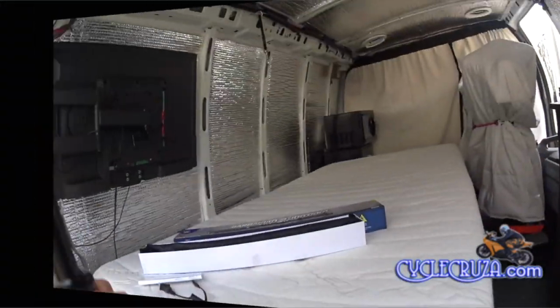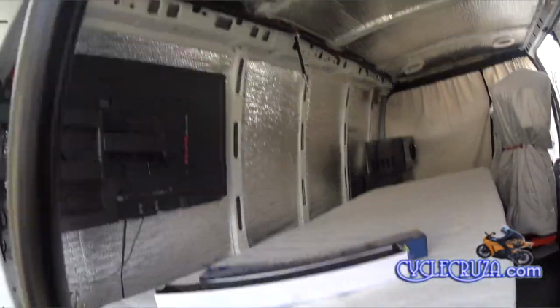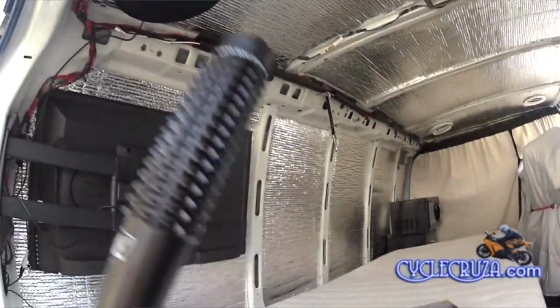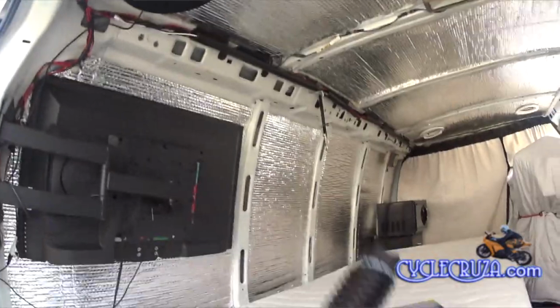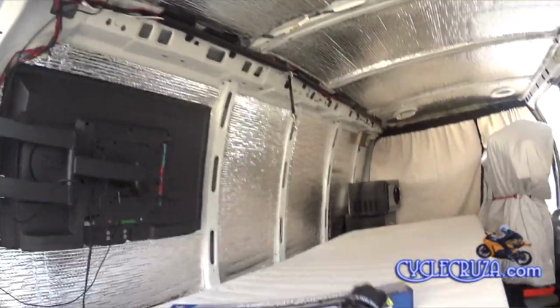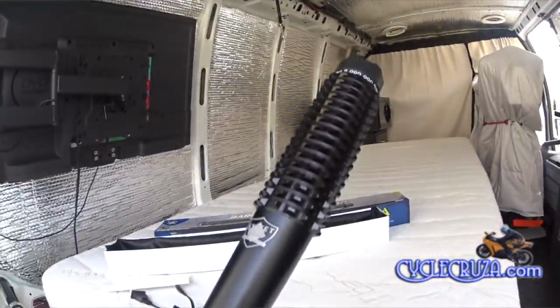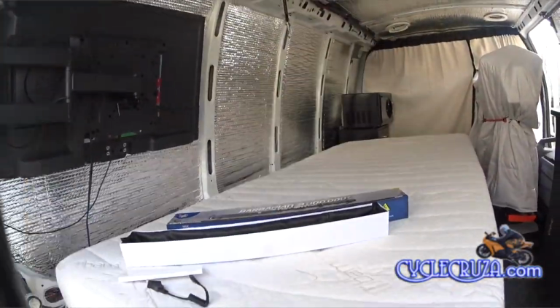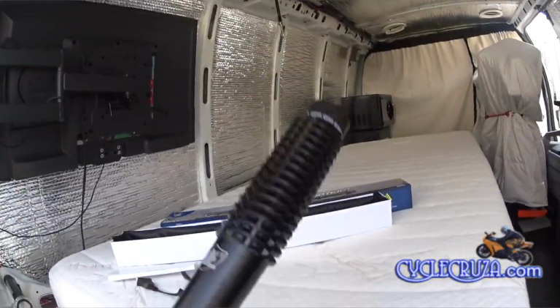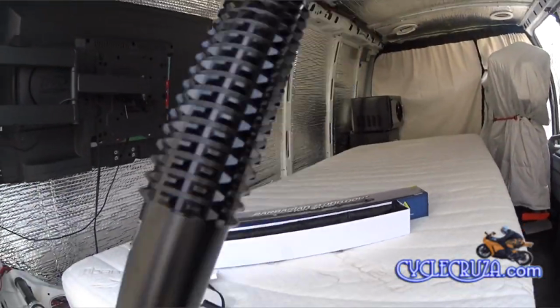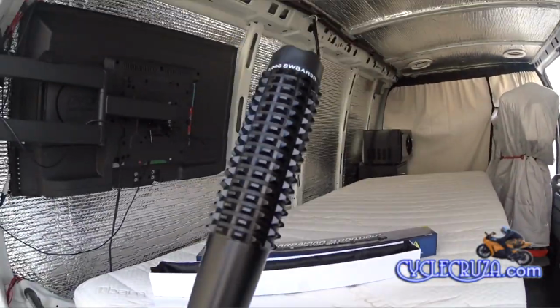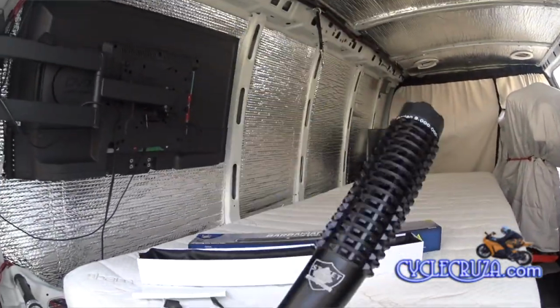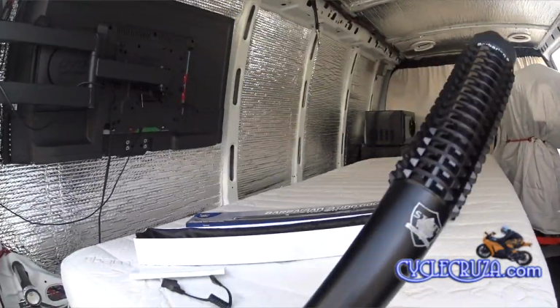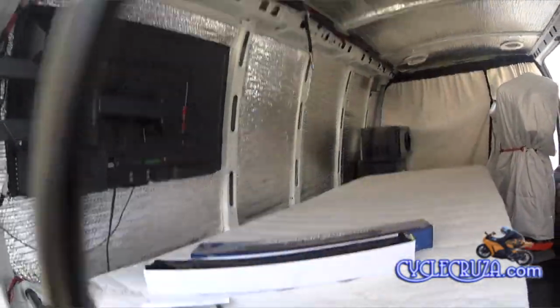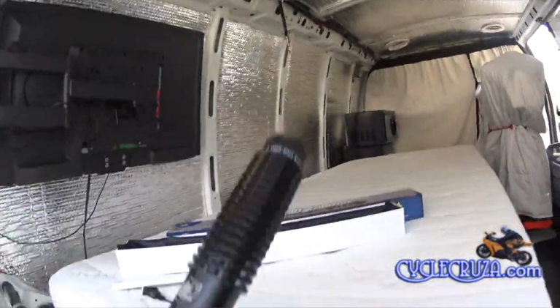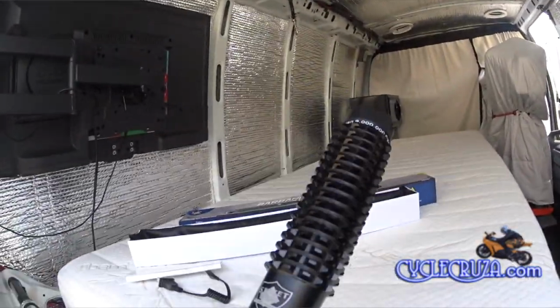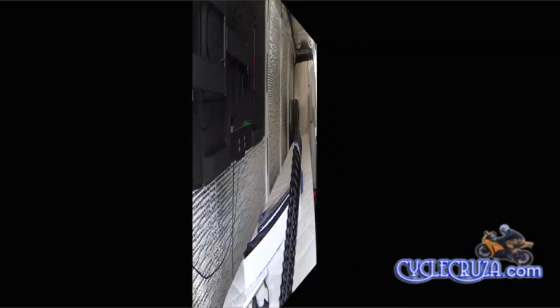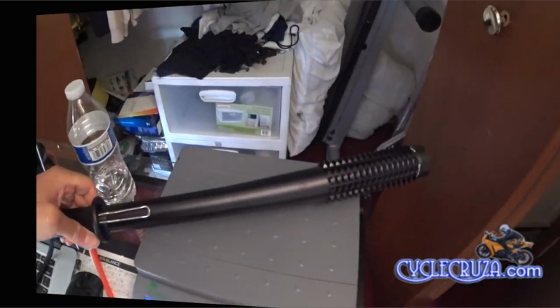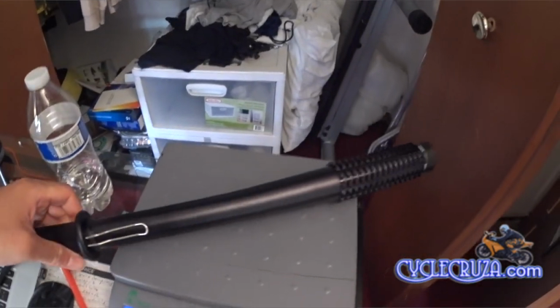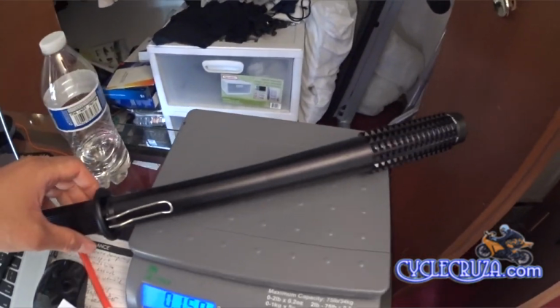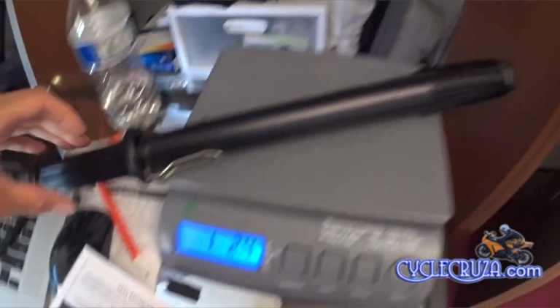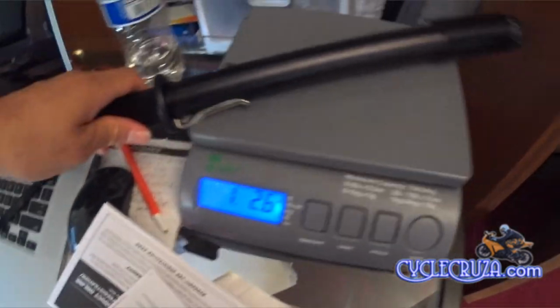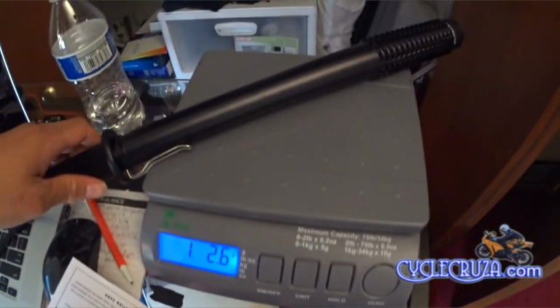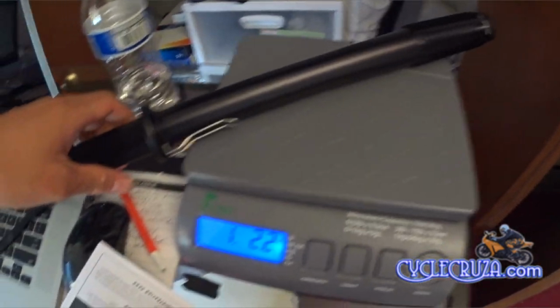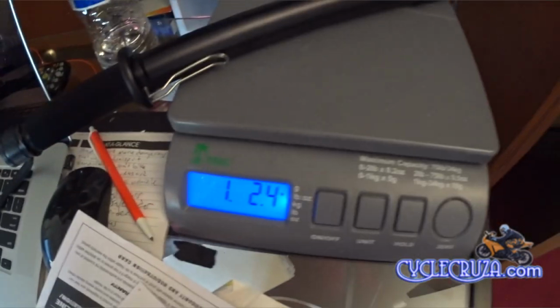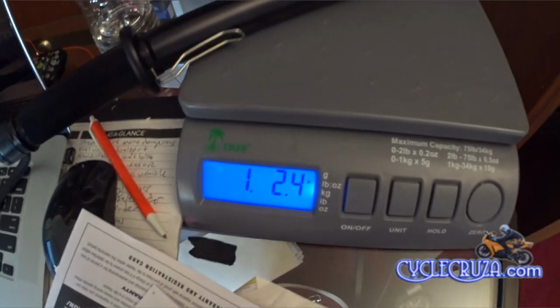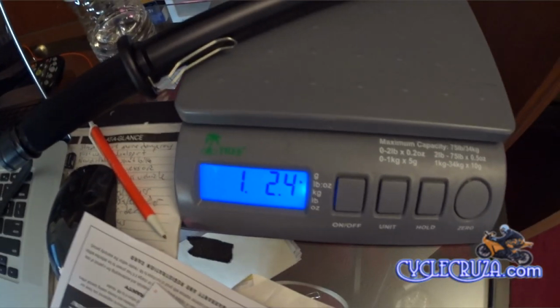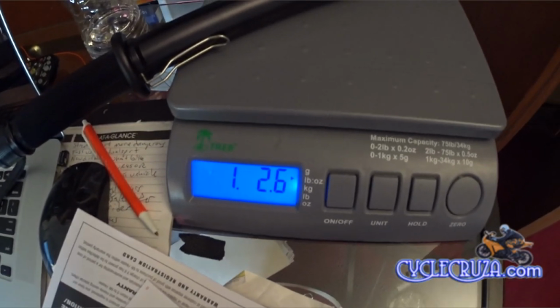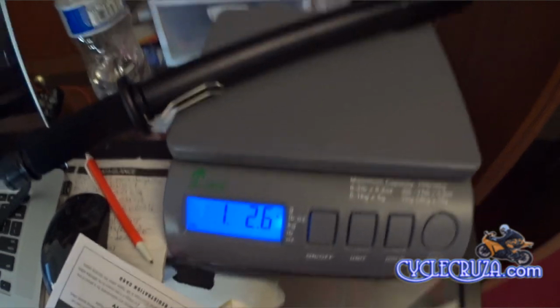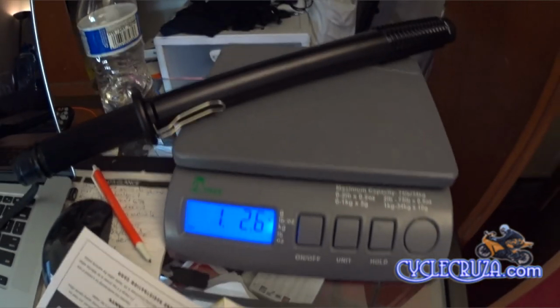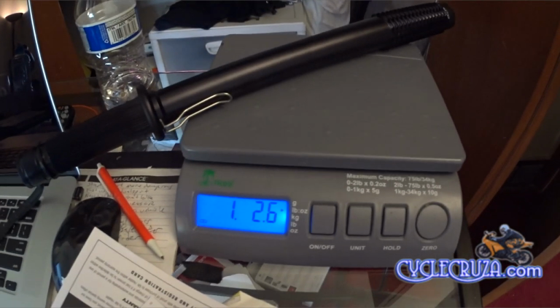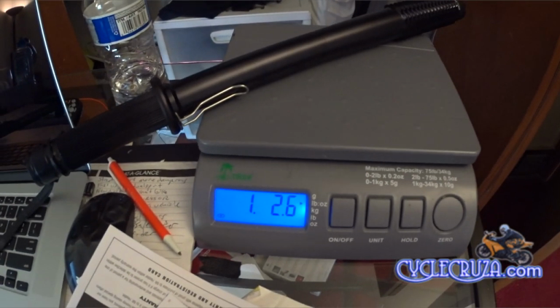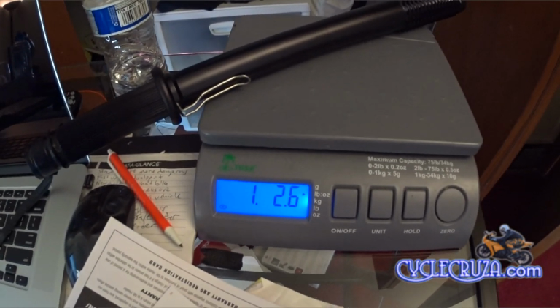The baton feels nice and solid when I strike with it — definitely can do some damage with this bad boy. As far as the weight, it weighs approximately one pound three ounces.